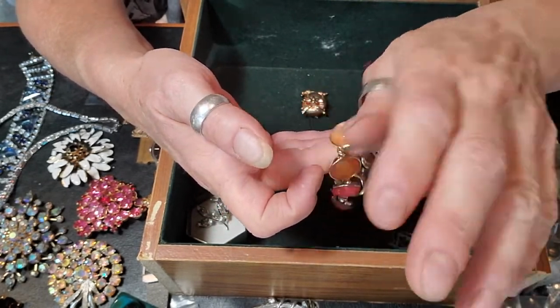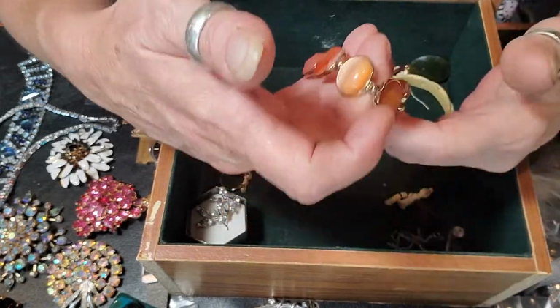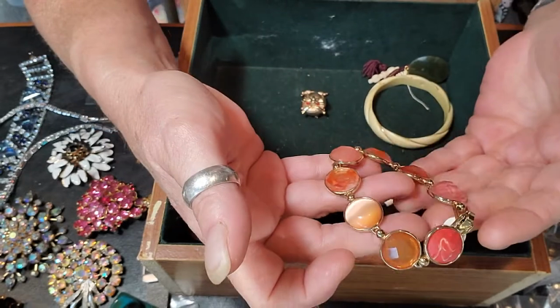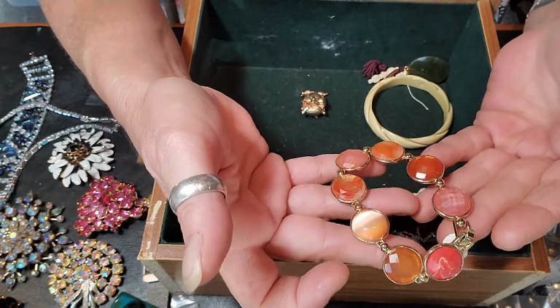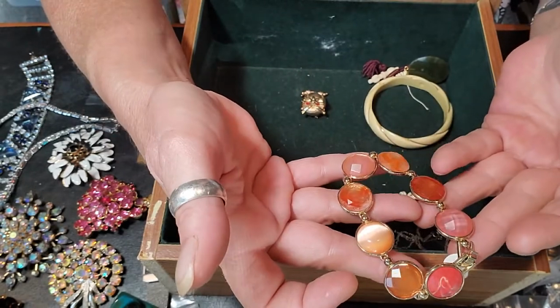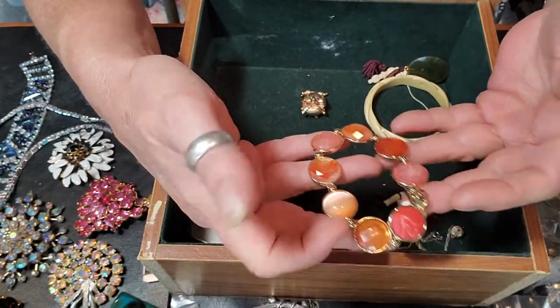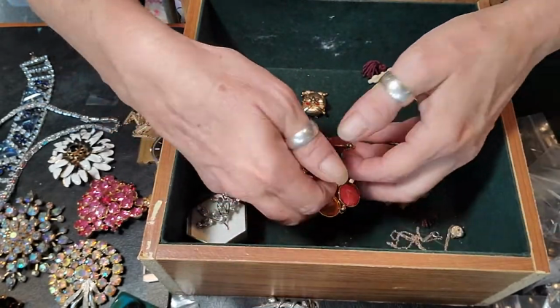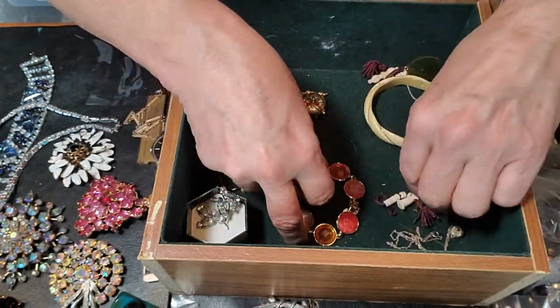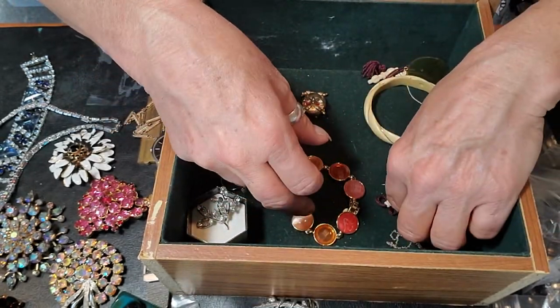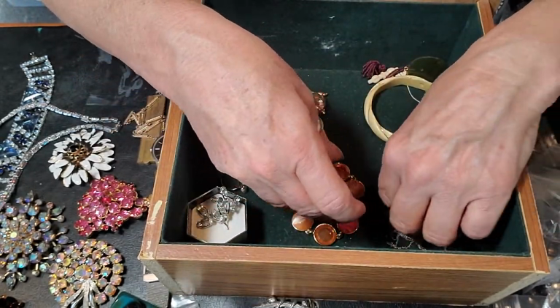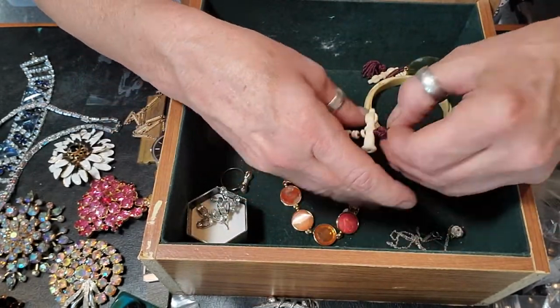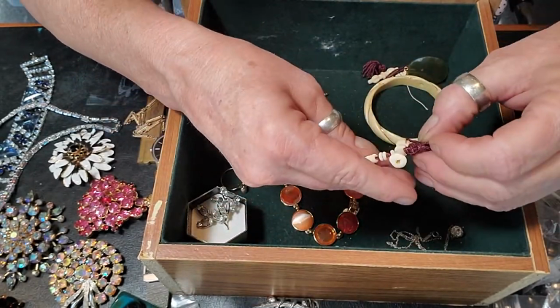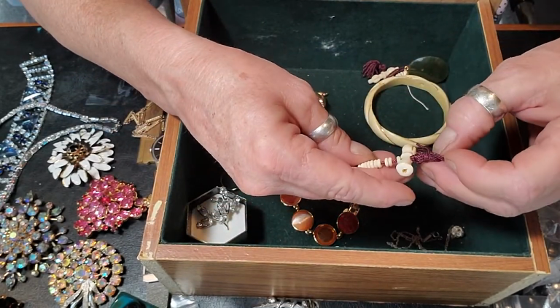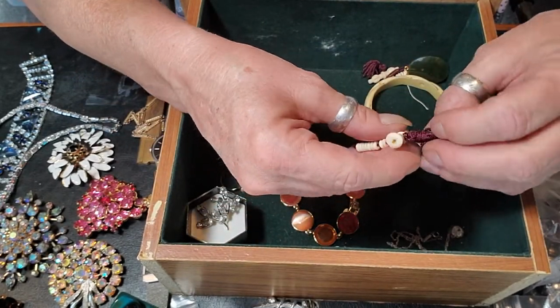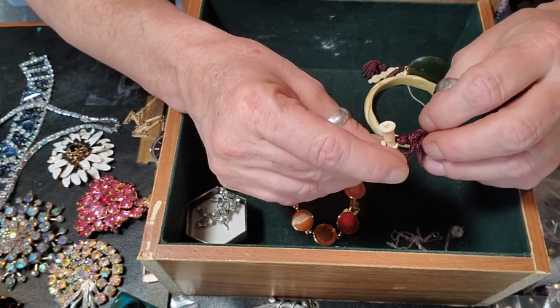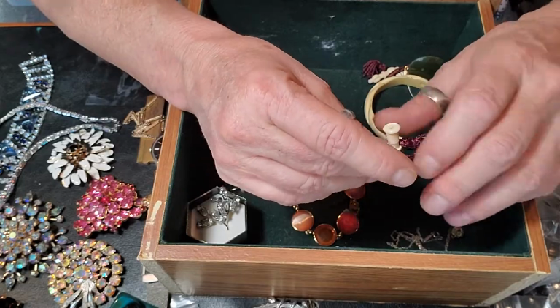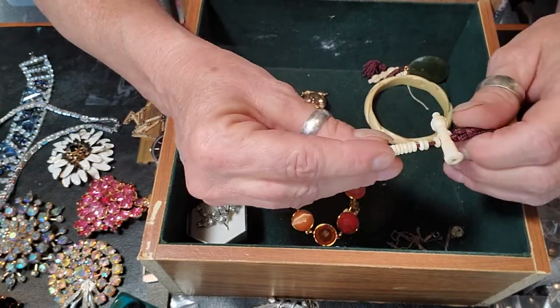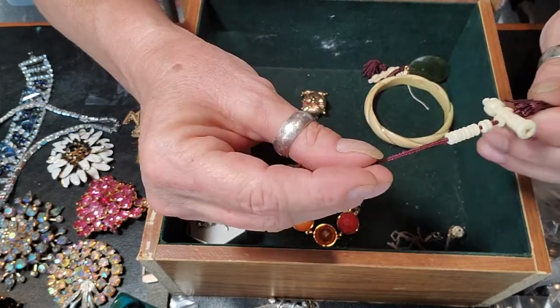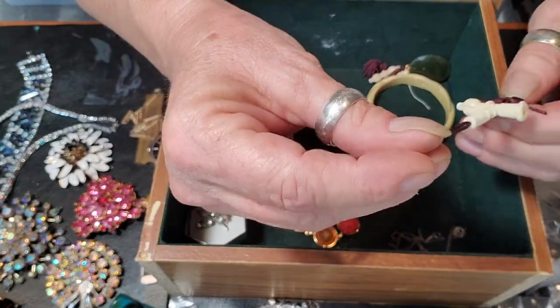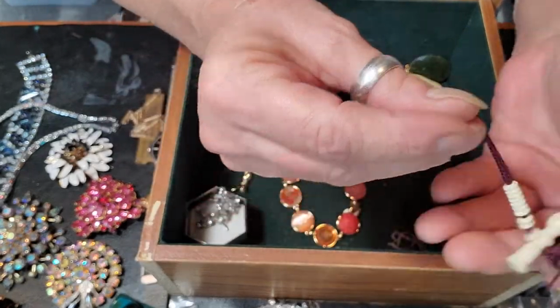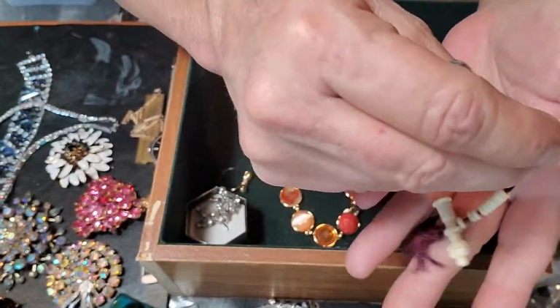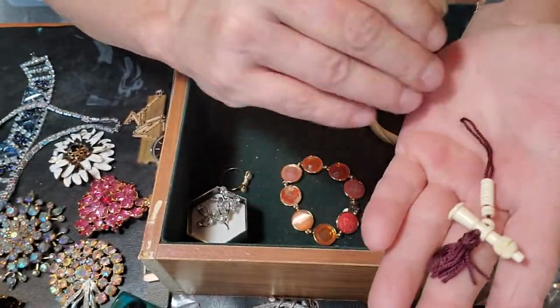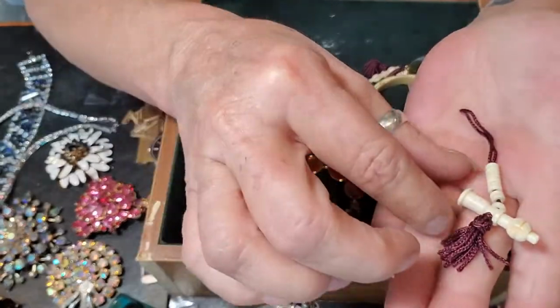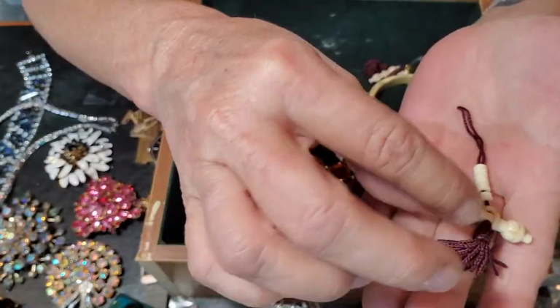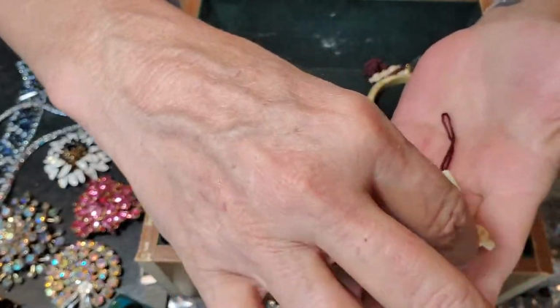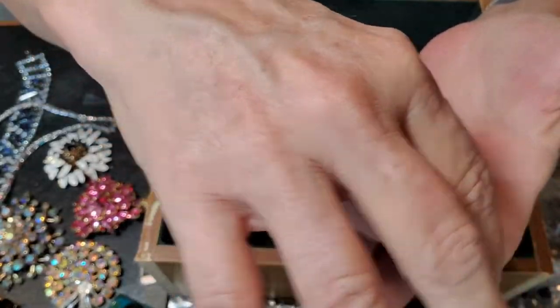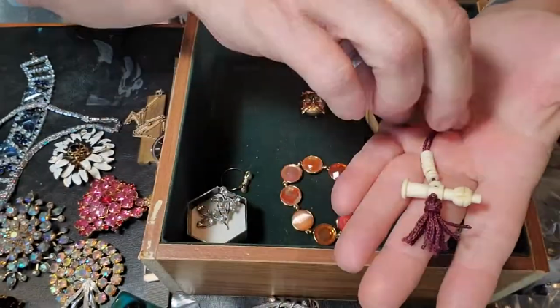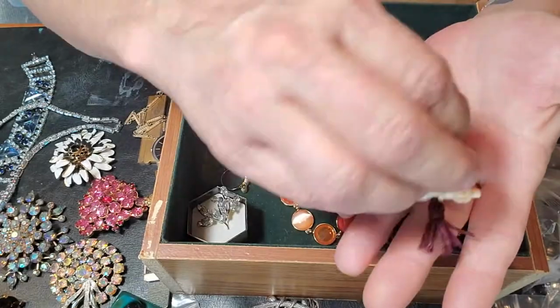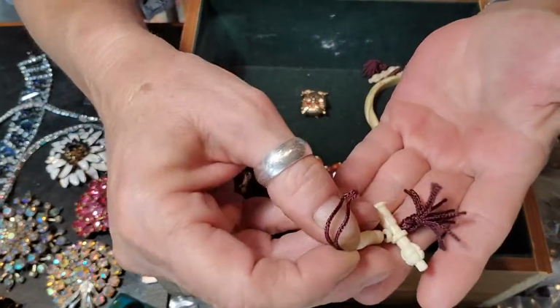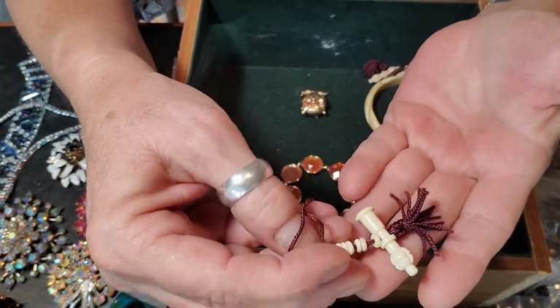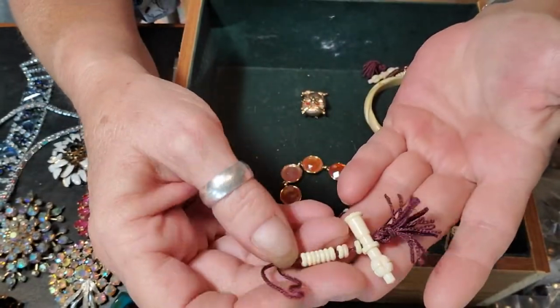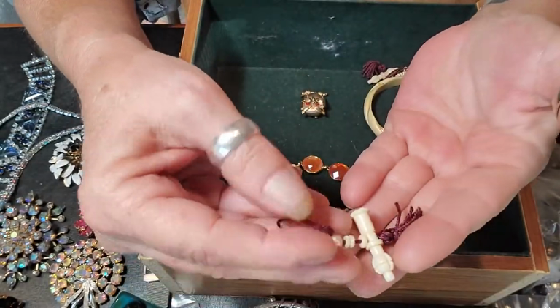Those are glass — it's cute. This looks like it's possibly made out of ivory as well, just a little dangly thing.